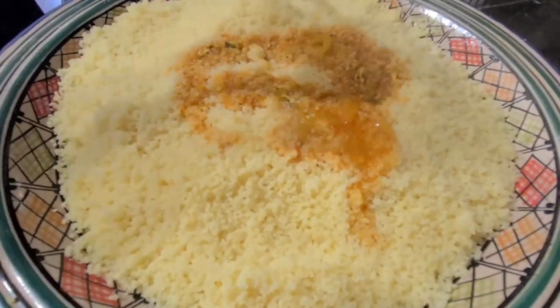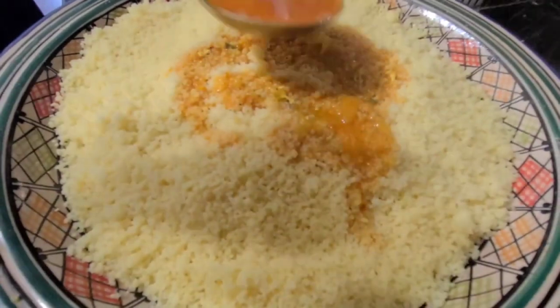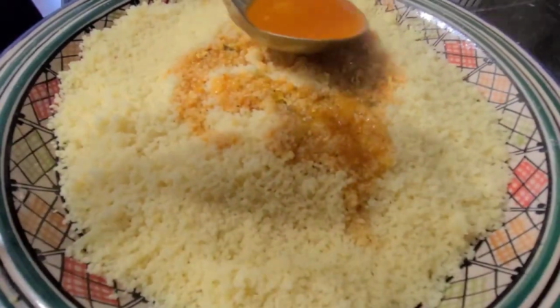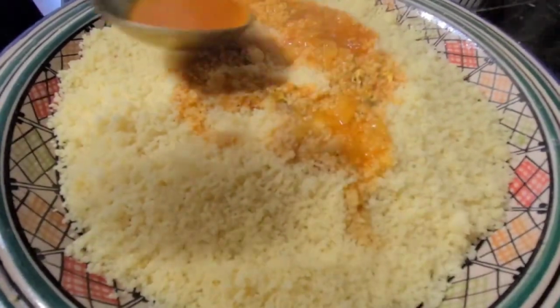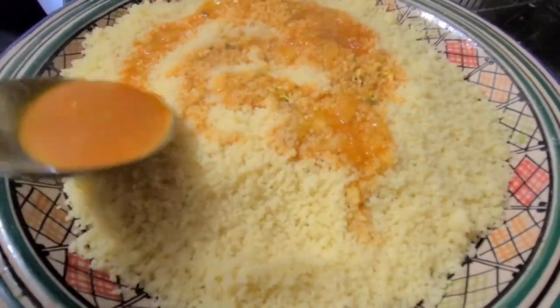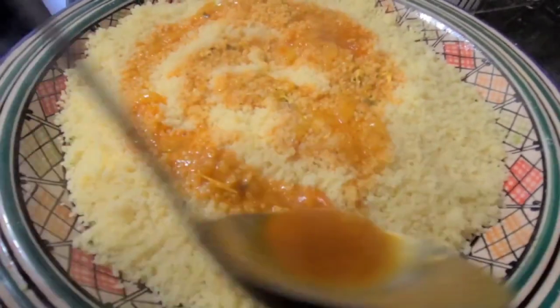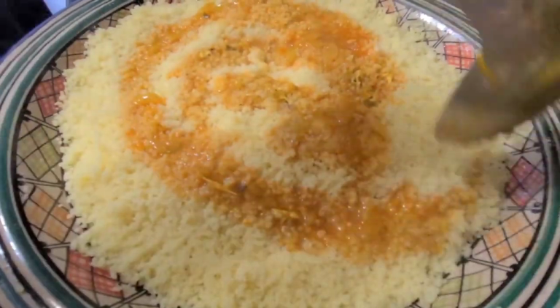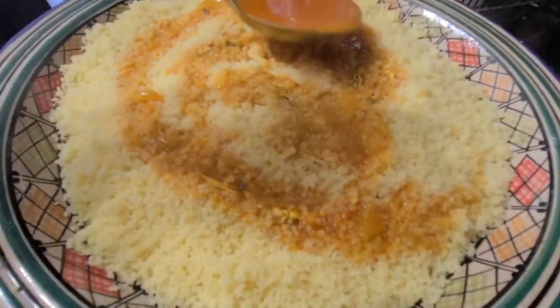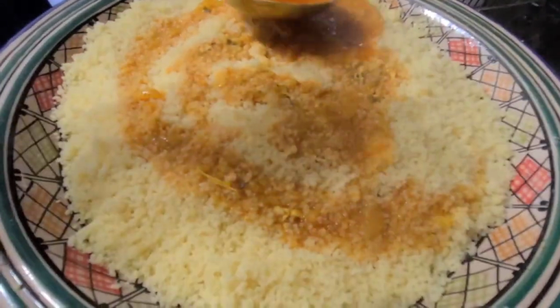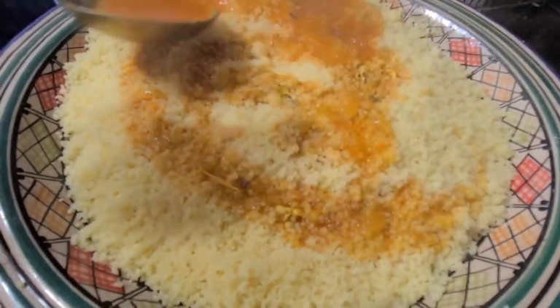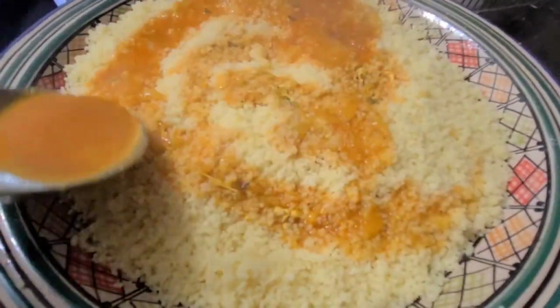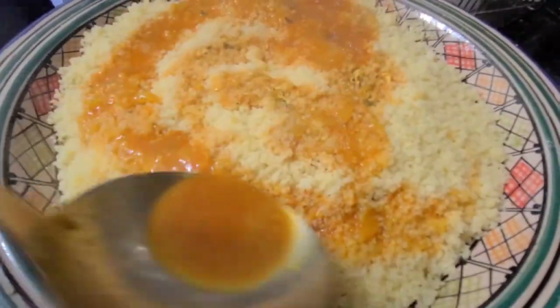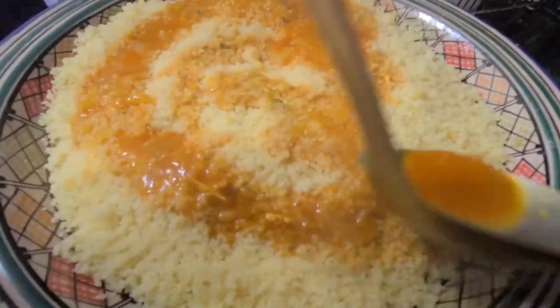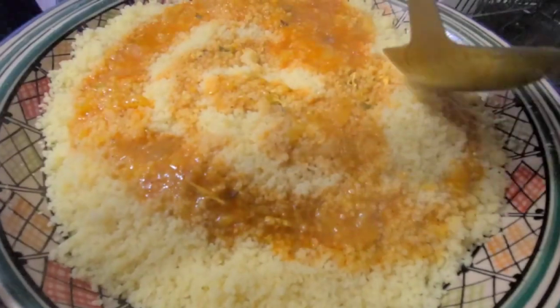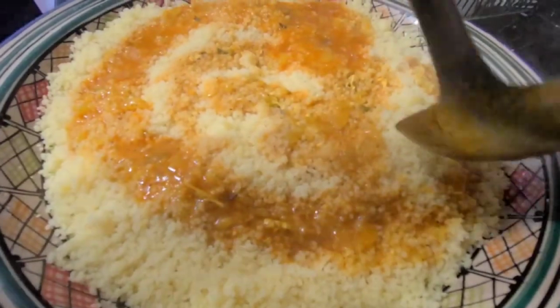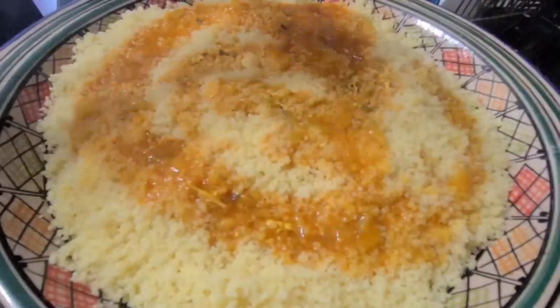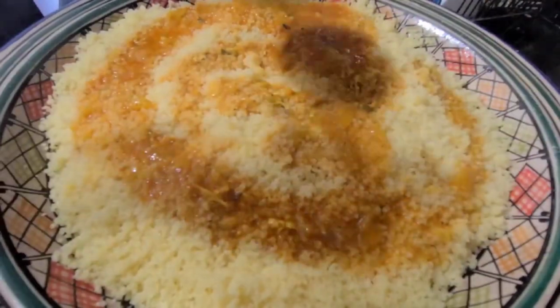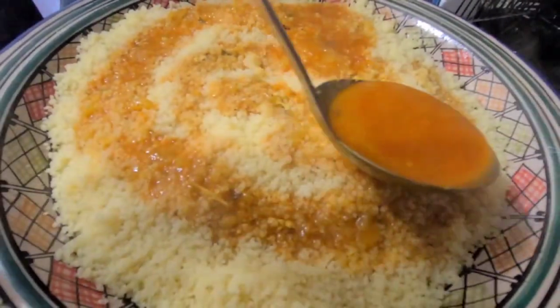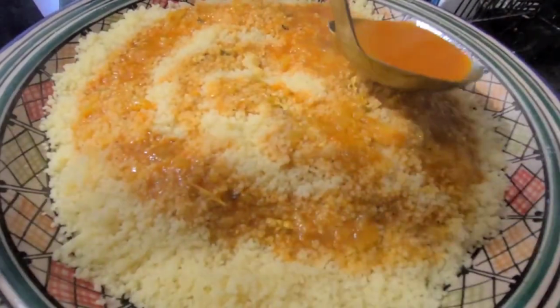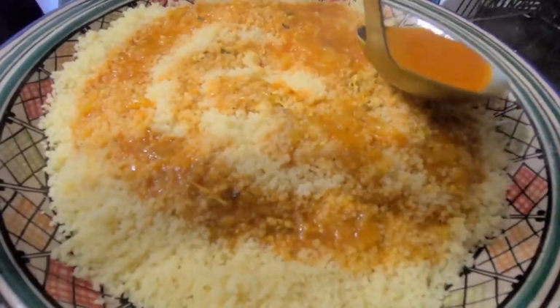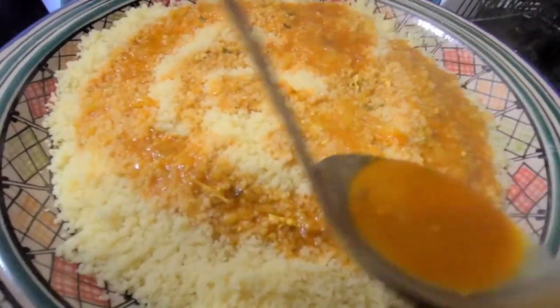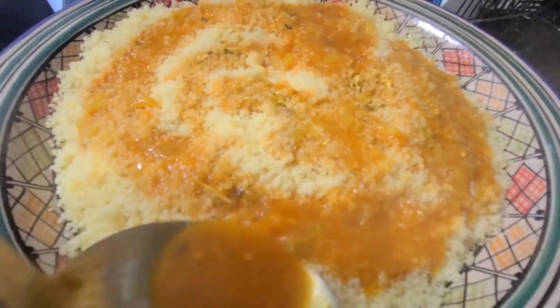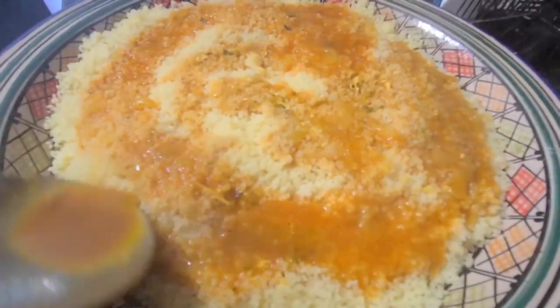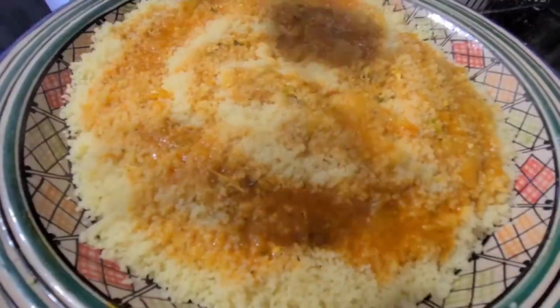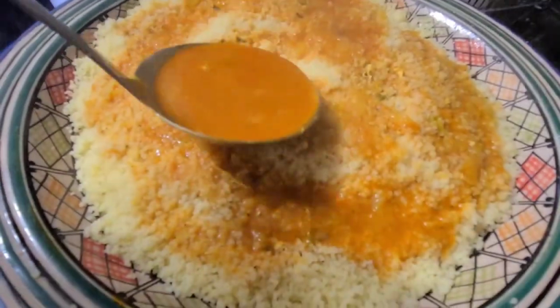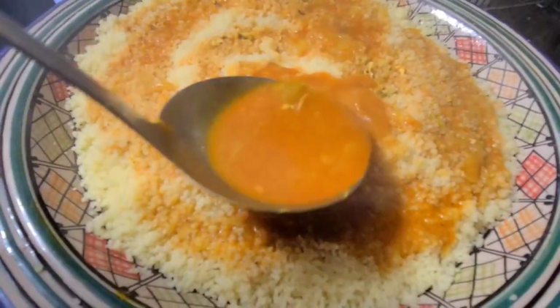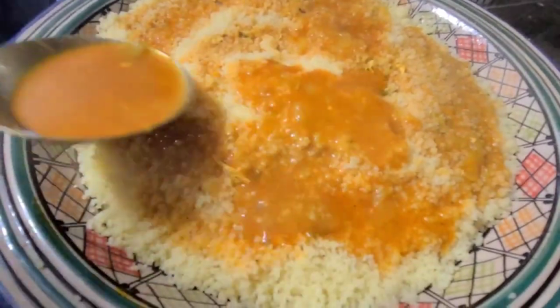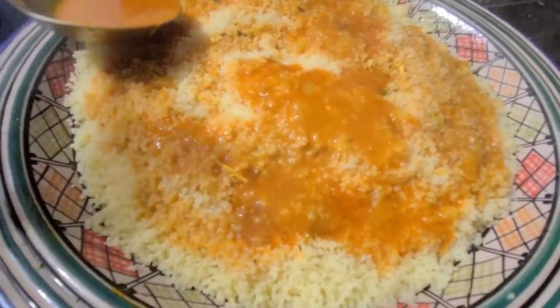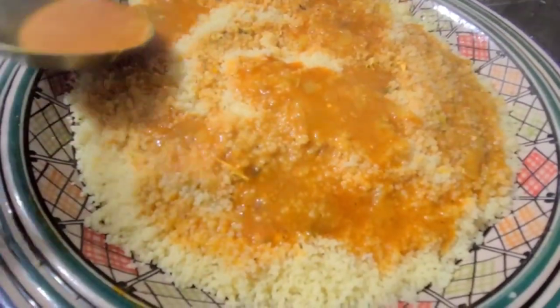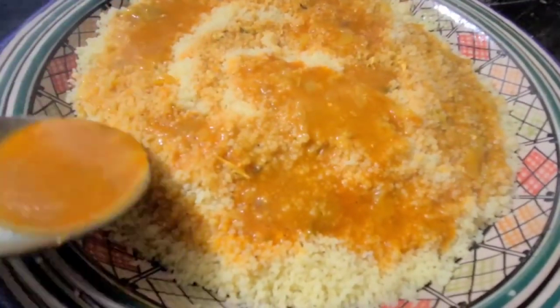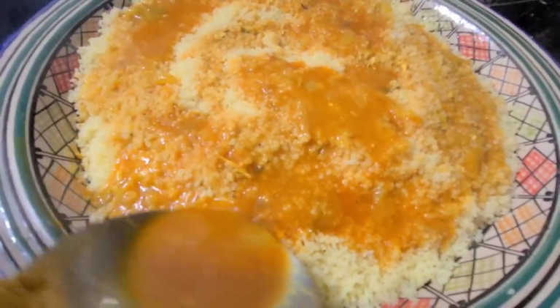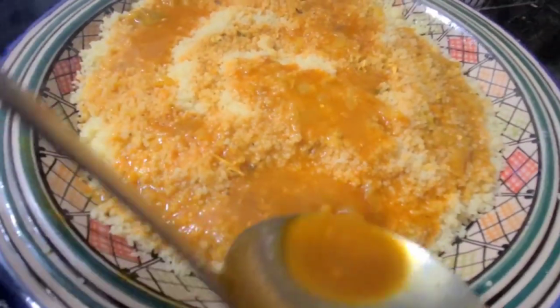This is how we like to serve the couscous. Pretty much, you just put the couscous in a large plate, put the sauce on top, then the meat, and then the veggies.